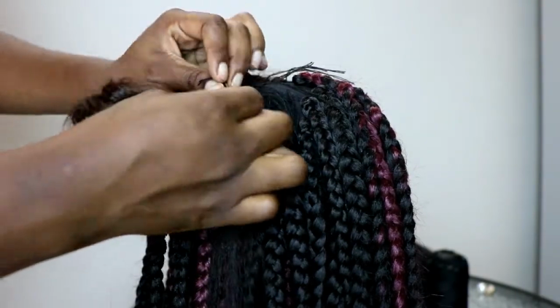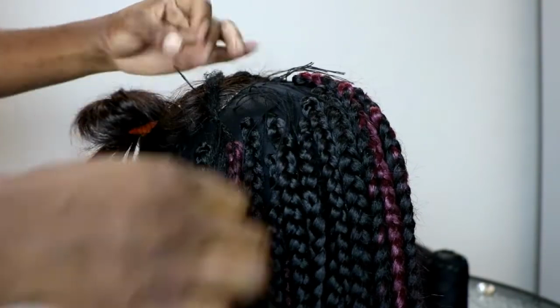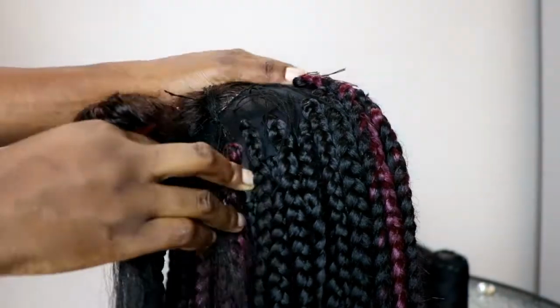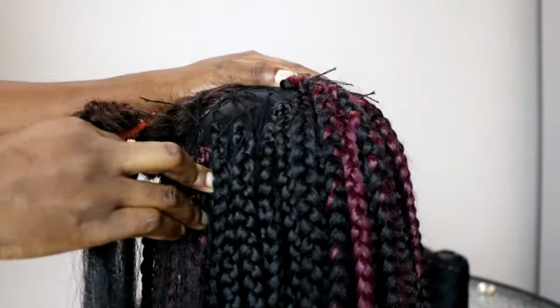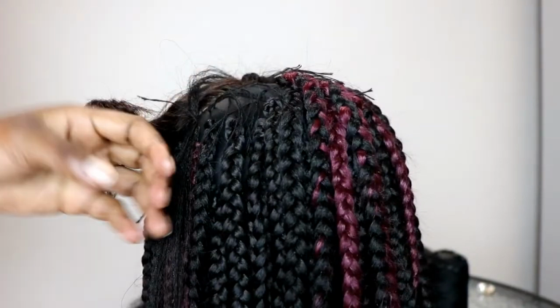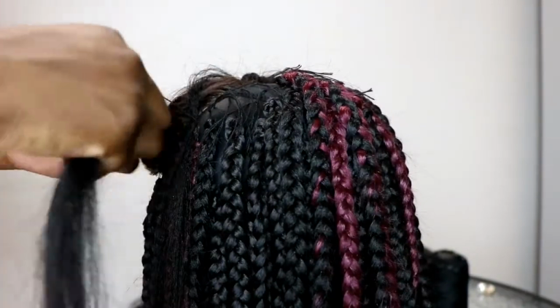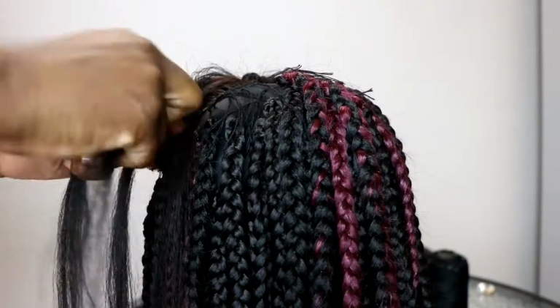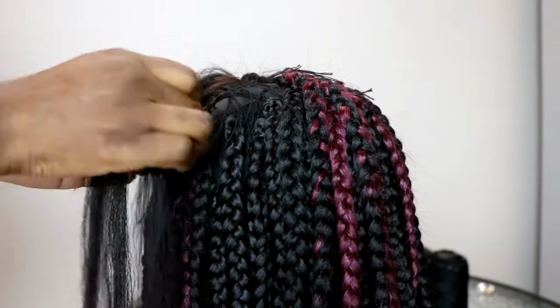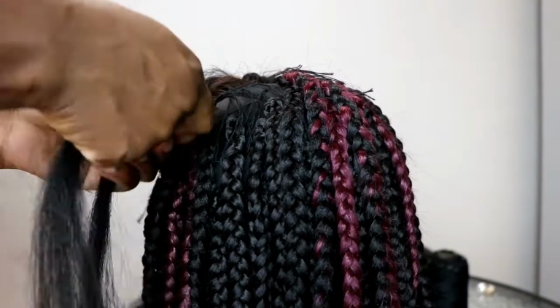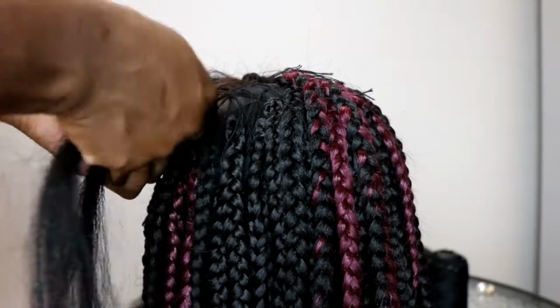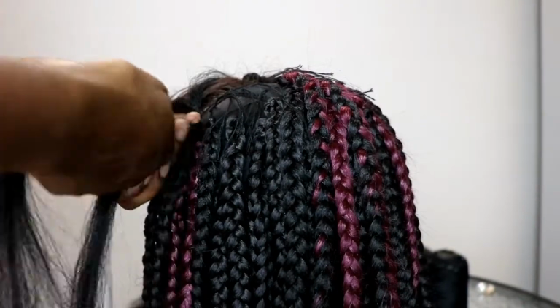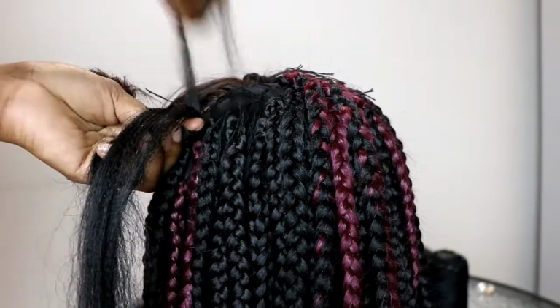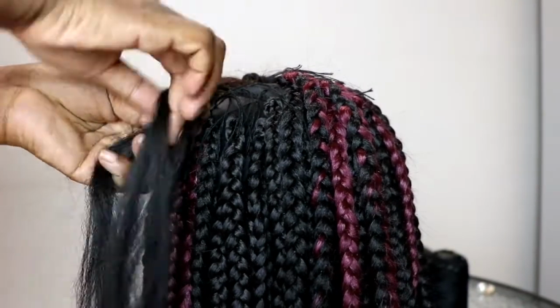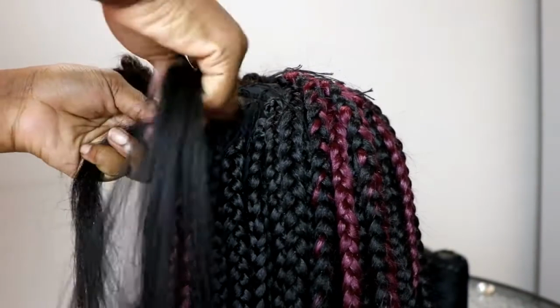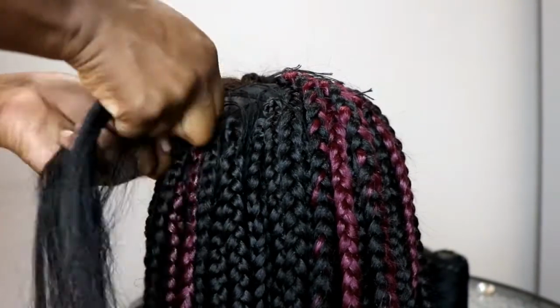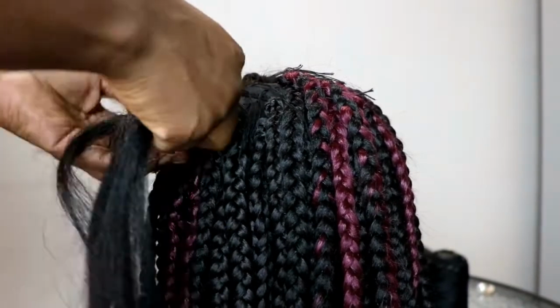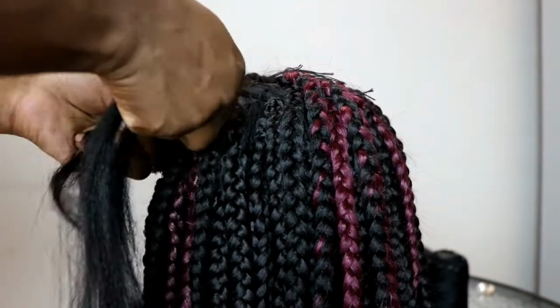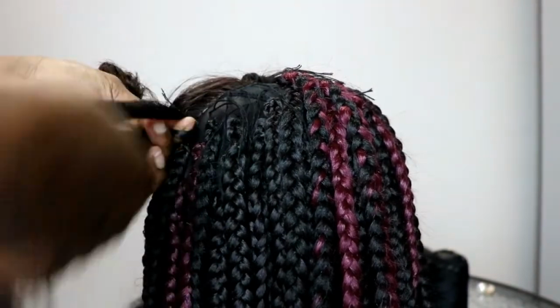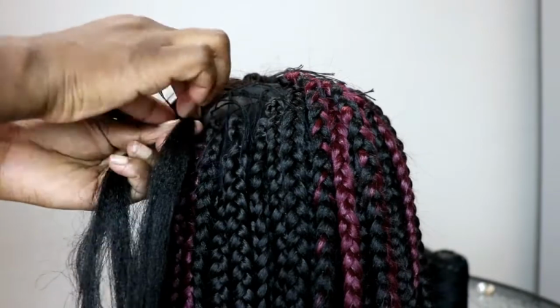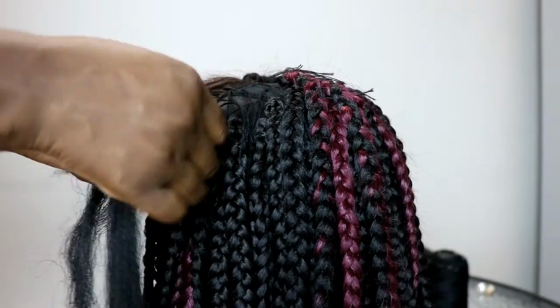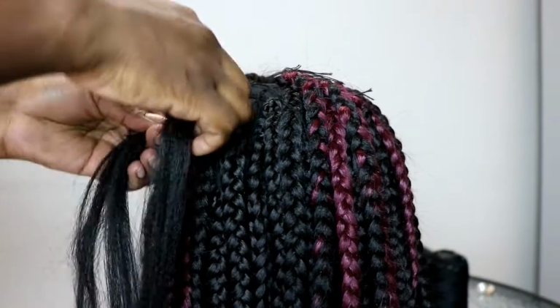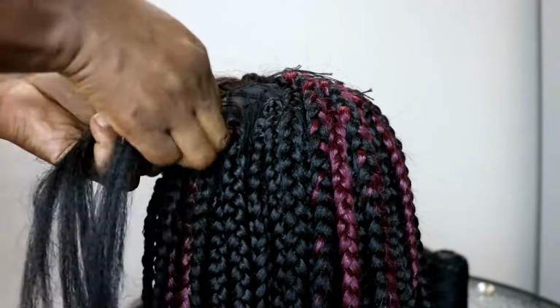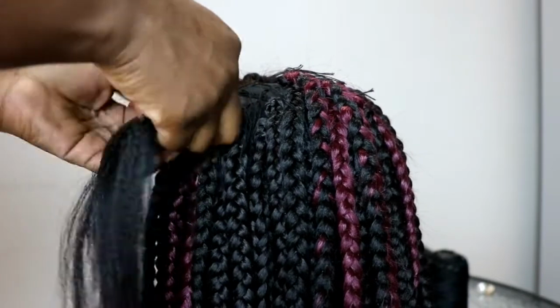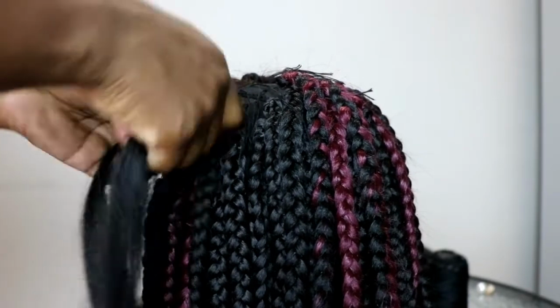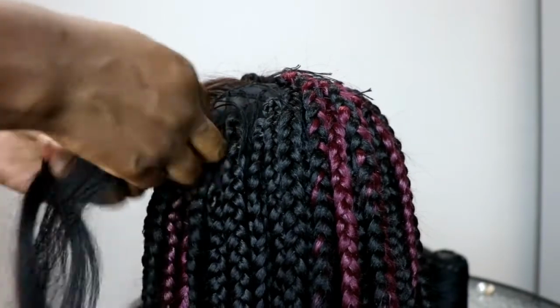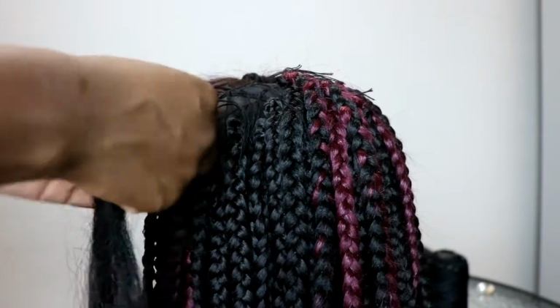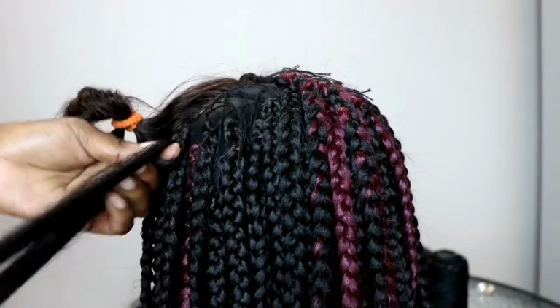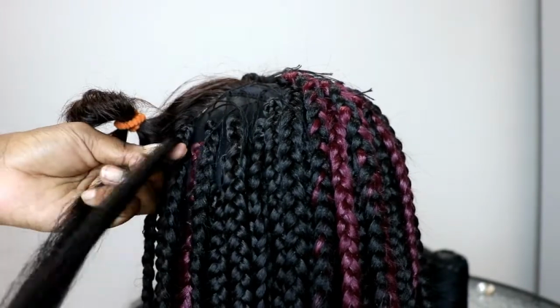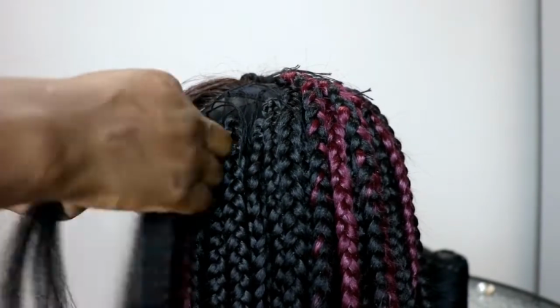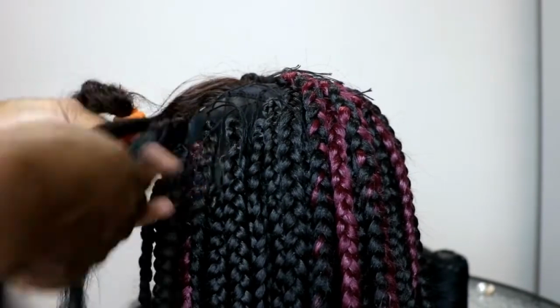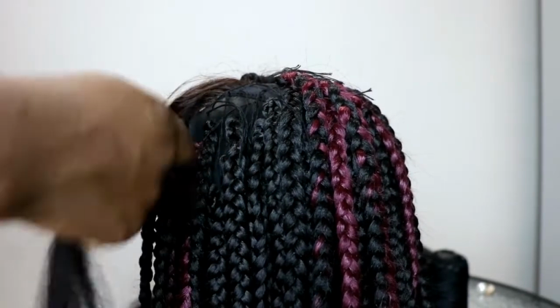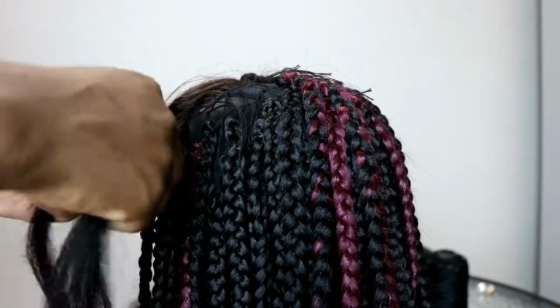When you get to the top you gotta make sure that it's as full as possible and all the empty spaces are covered, because you don't want it to be showing when you'll be styling your front parts.